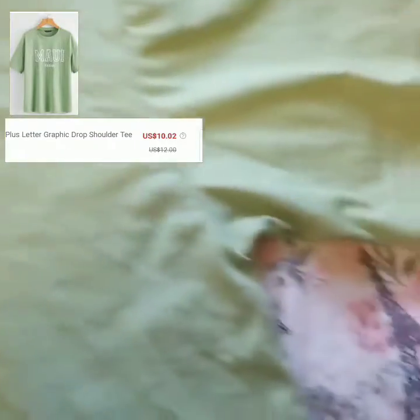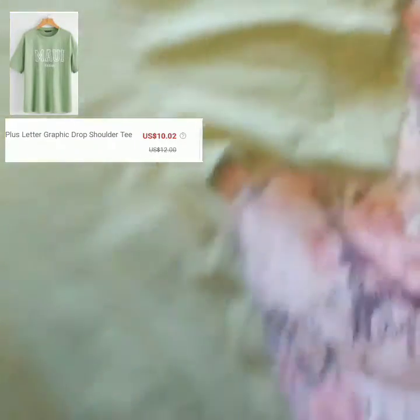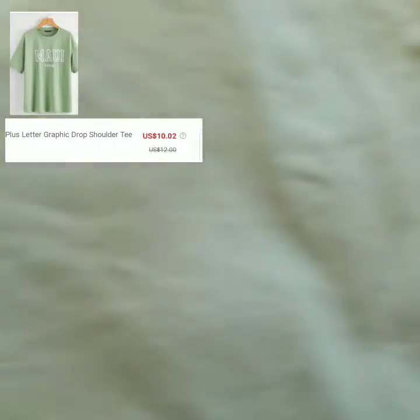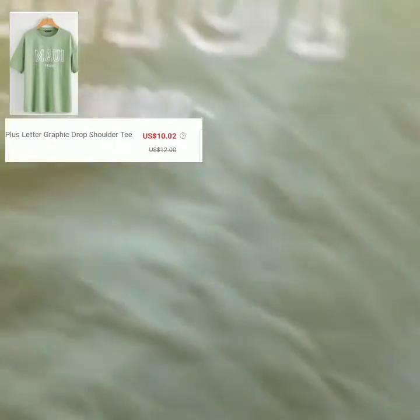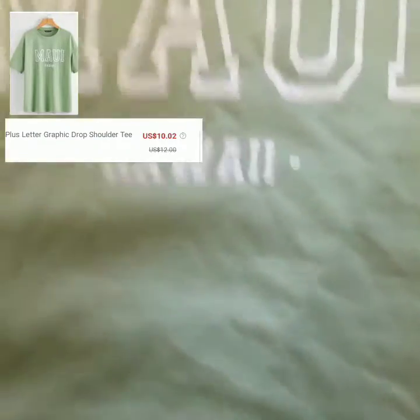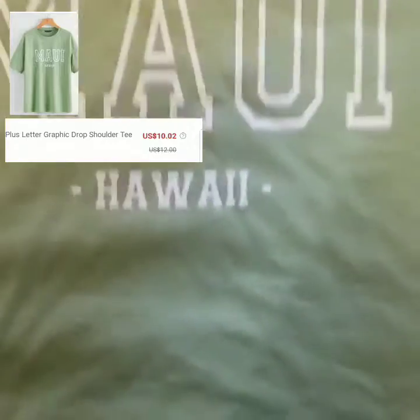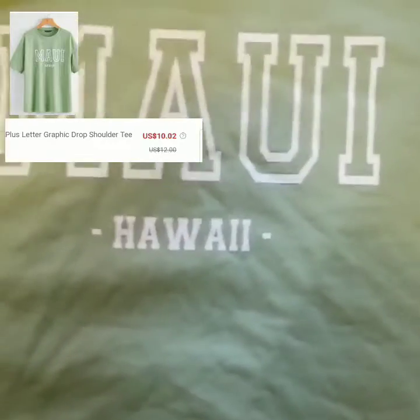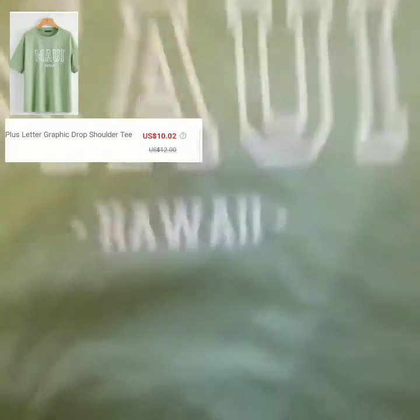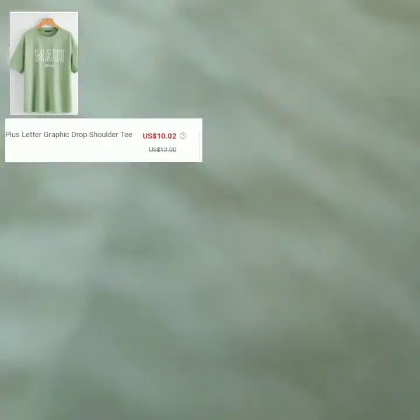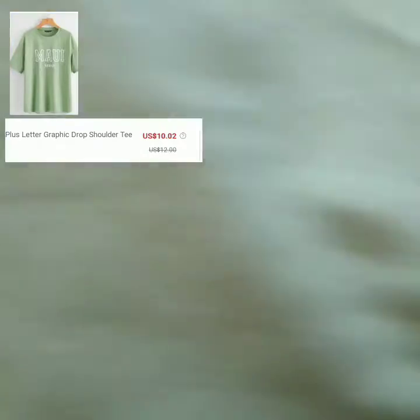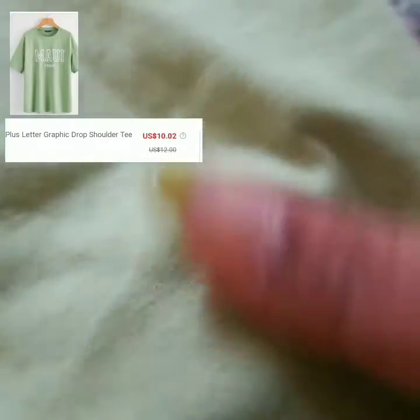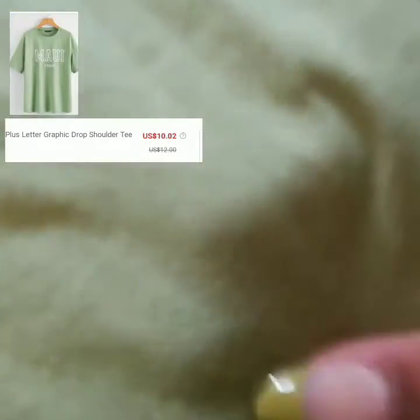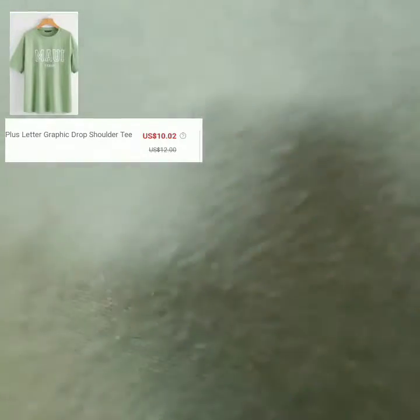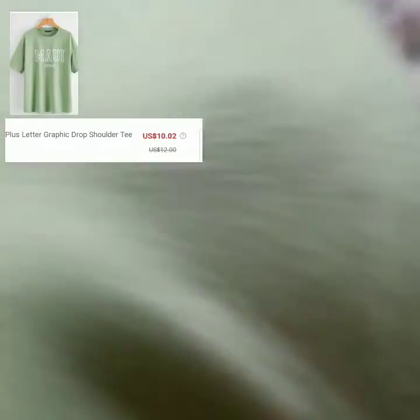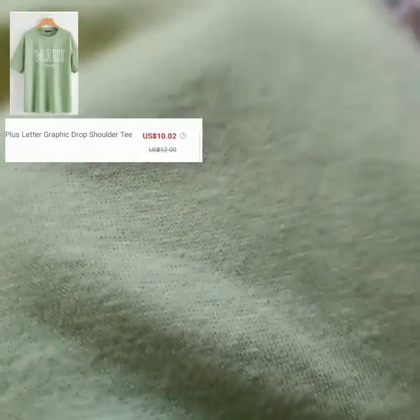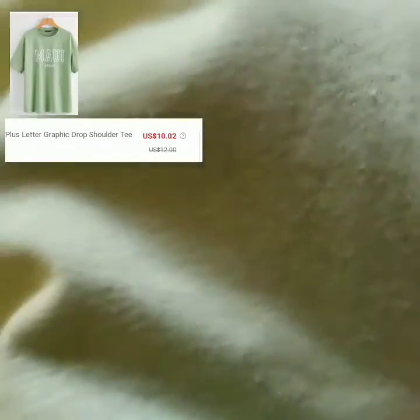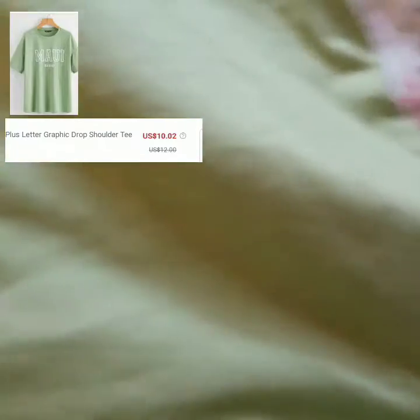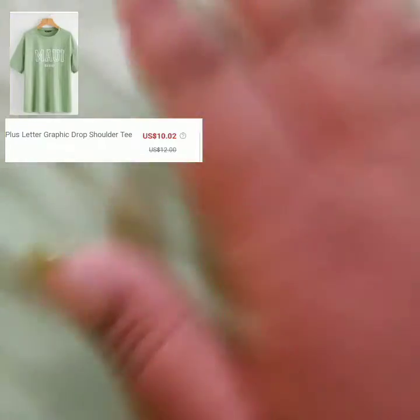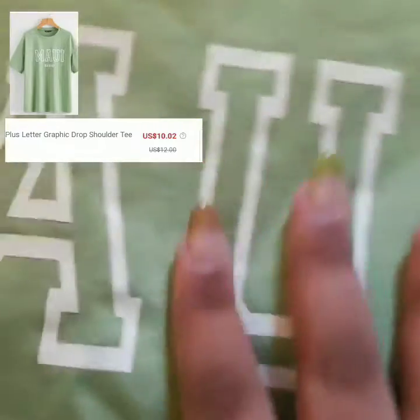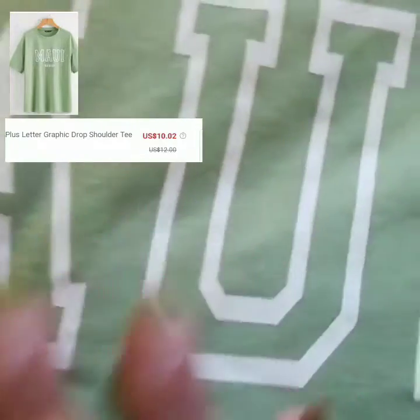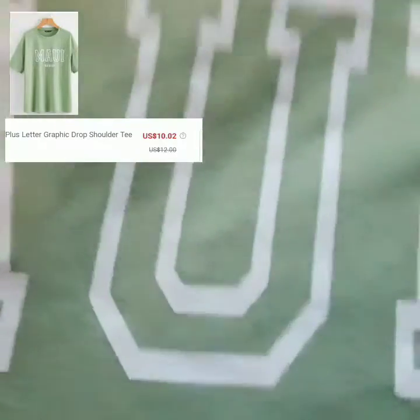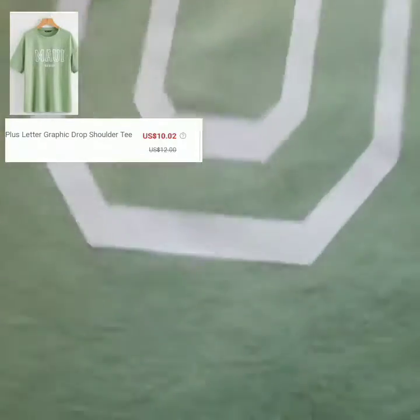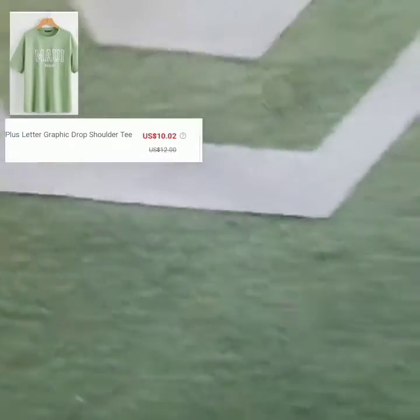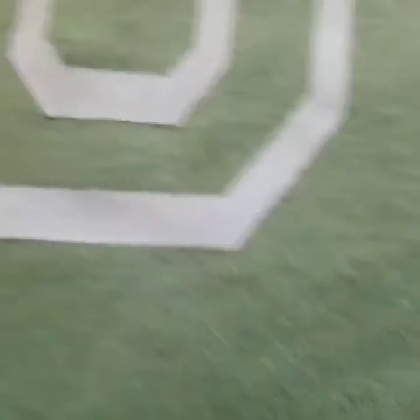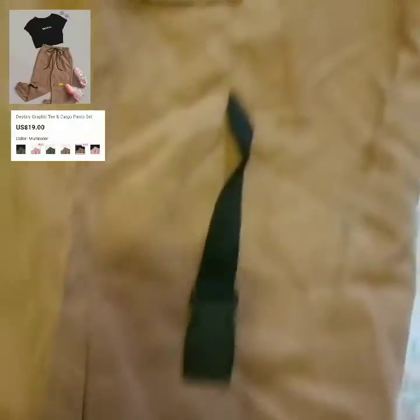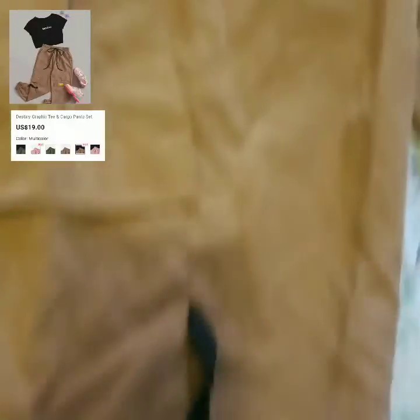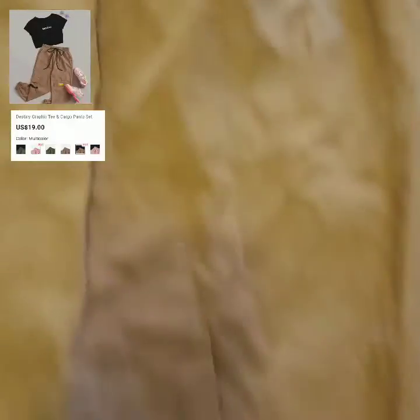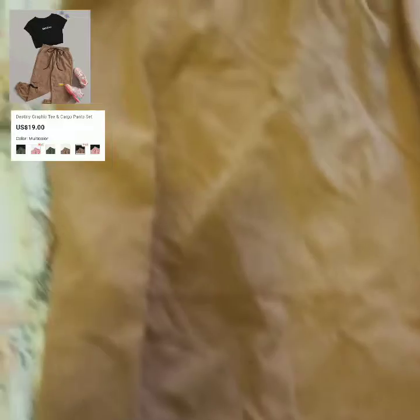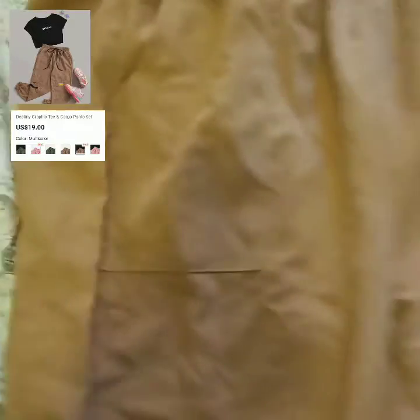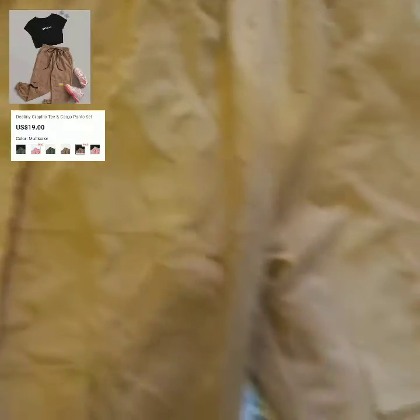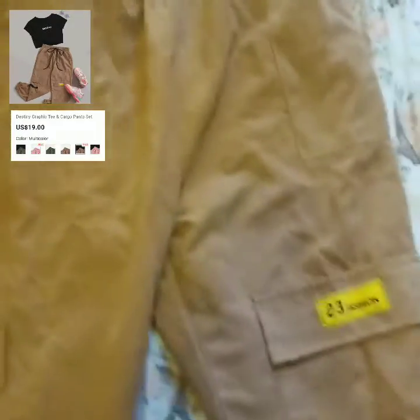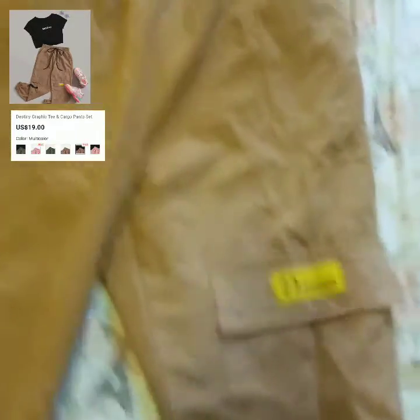For this next shirt, it's a letter graphic drop shoulder tee that says Maui on it. I actually really like this shirt. I would size up for it to be more oversized, but other than that the texture, size, and everything about it is just really nice.